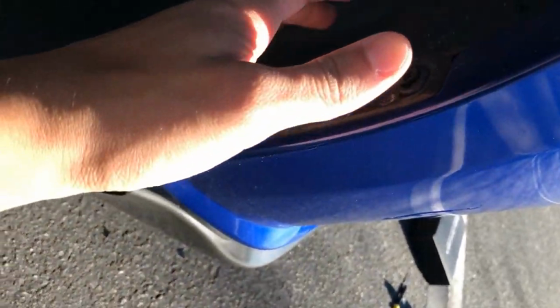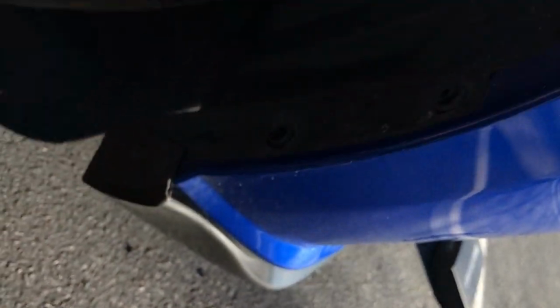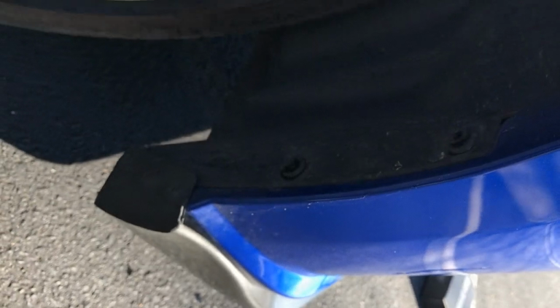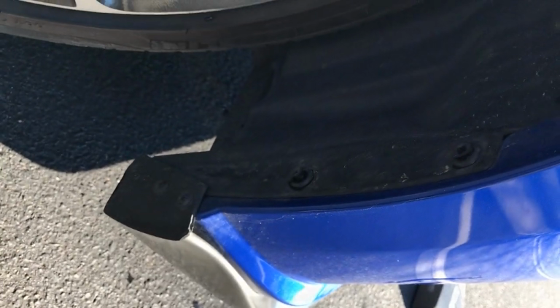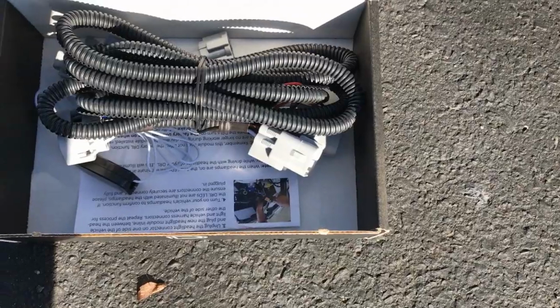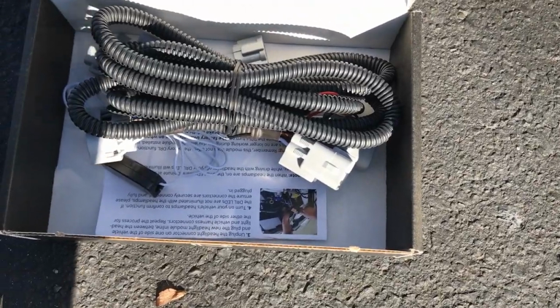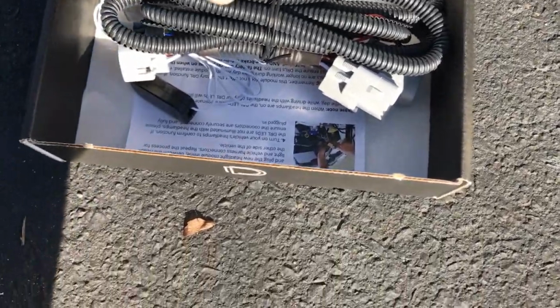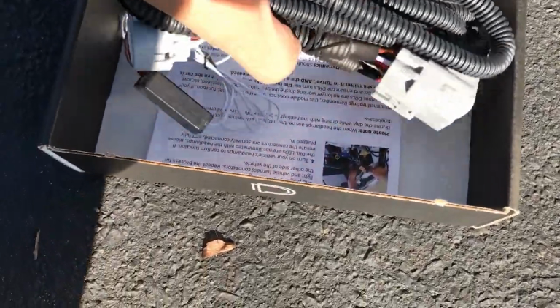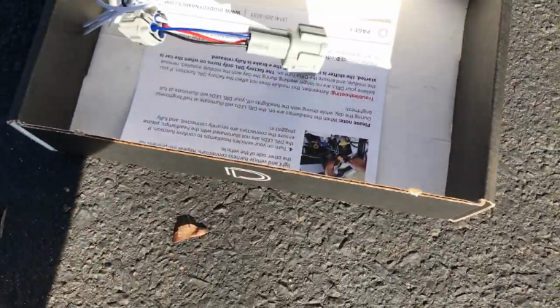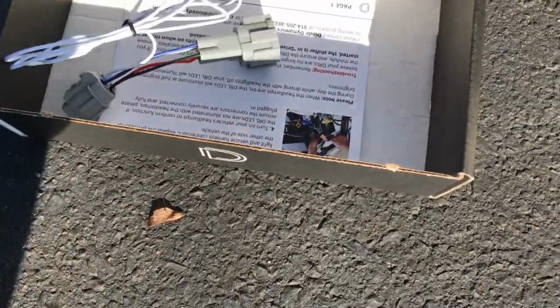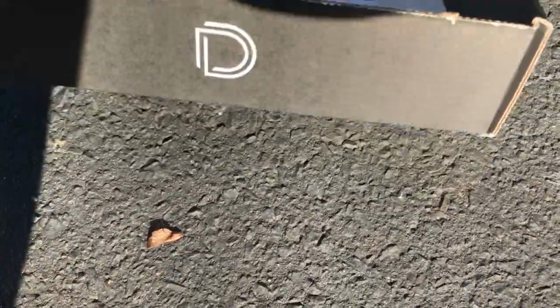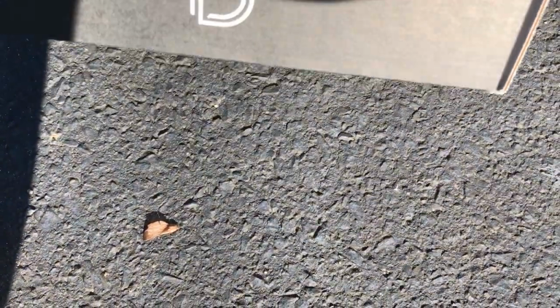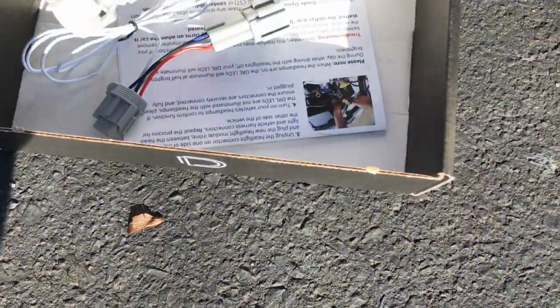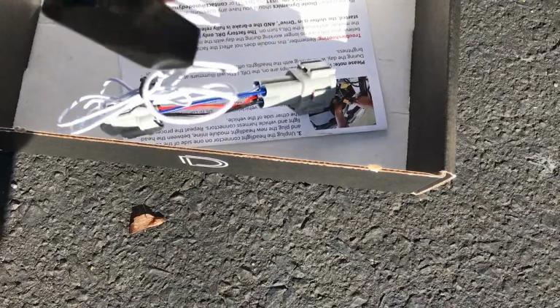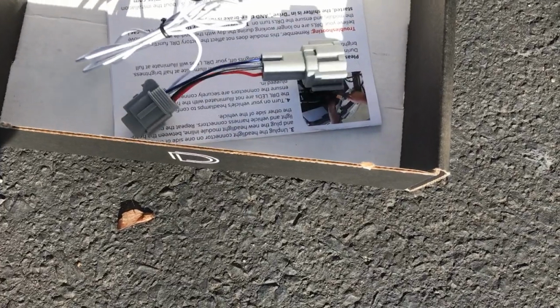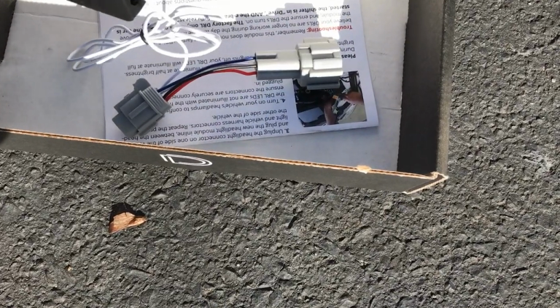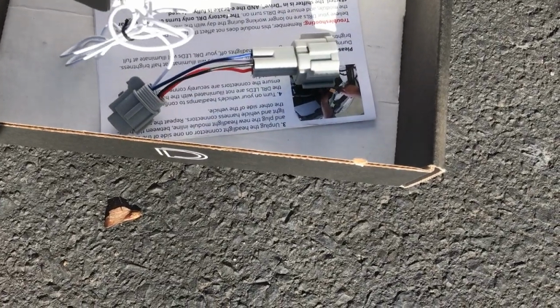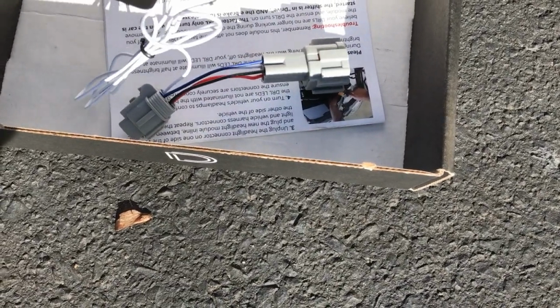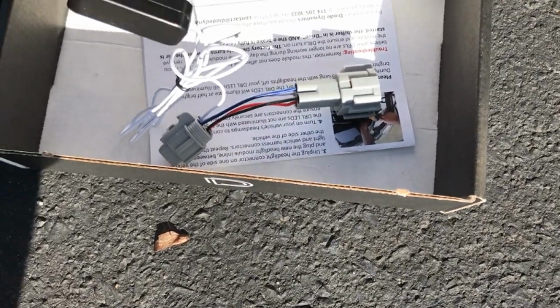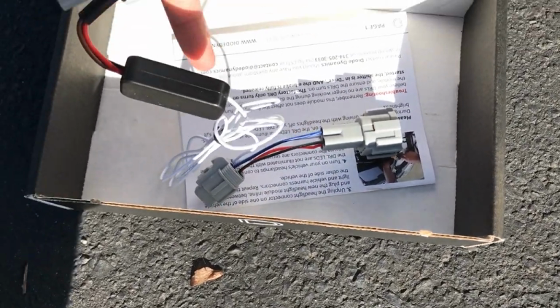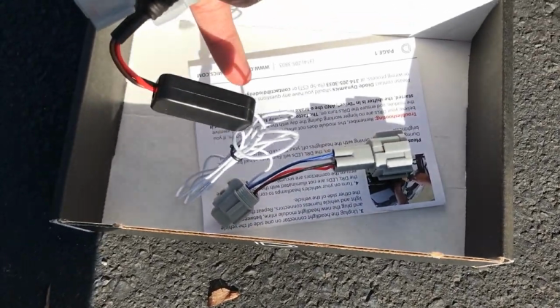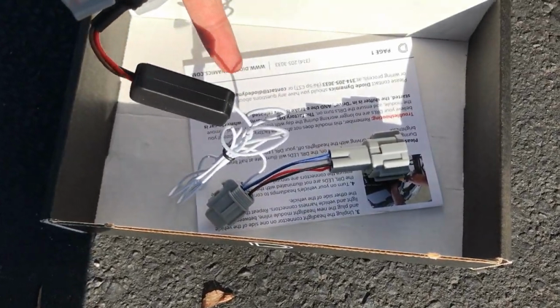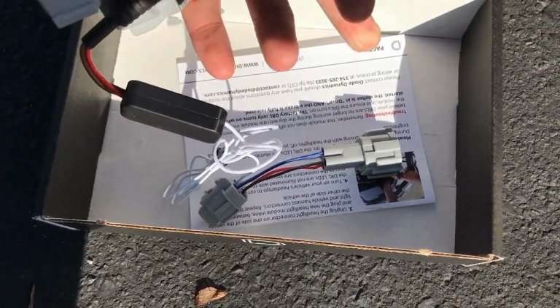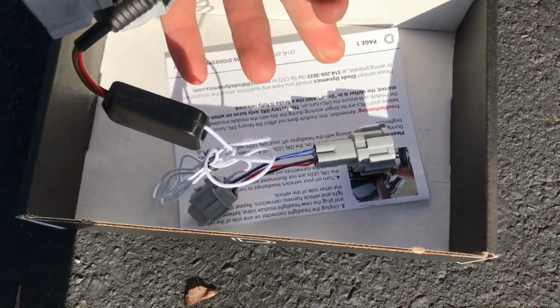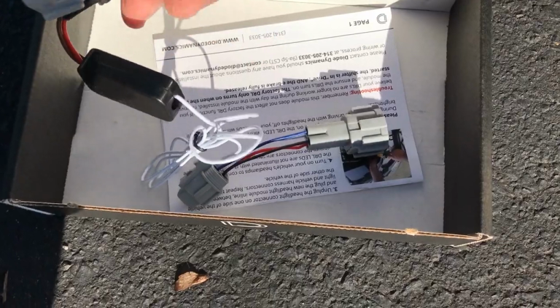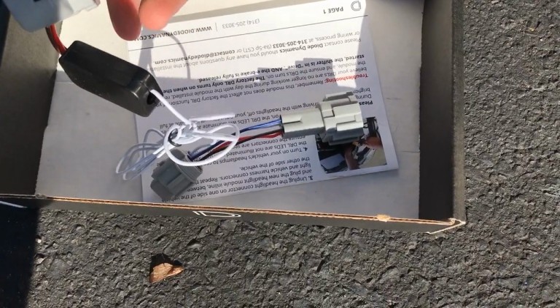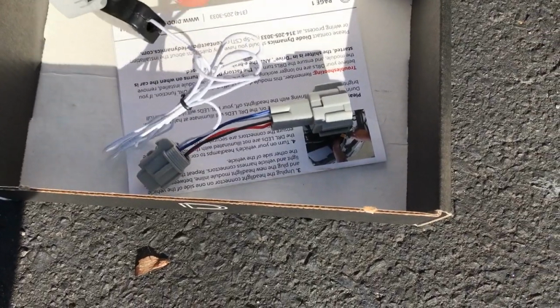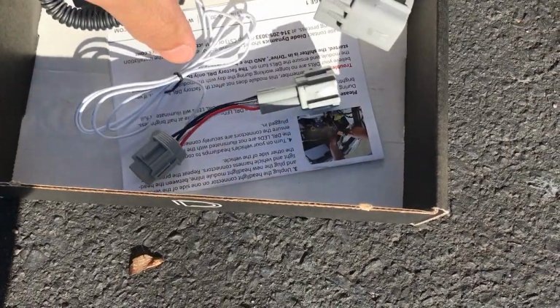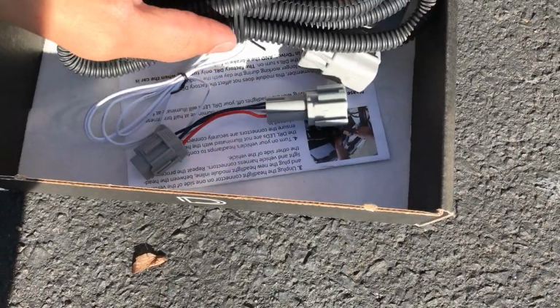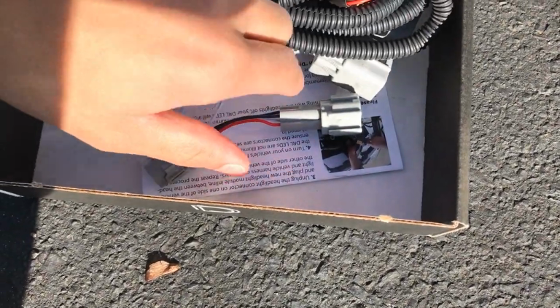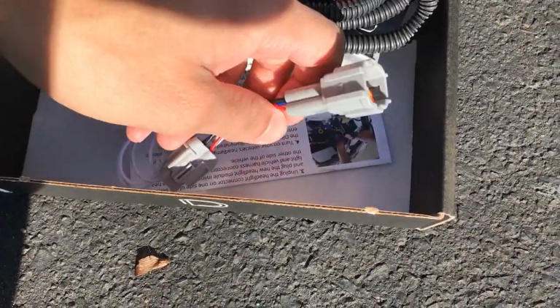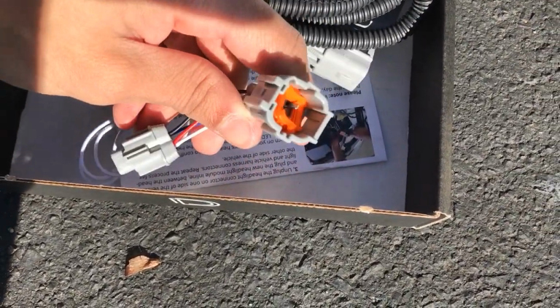This is what comes in the packaging — this white wire and plug that goes to the DRL's factory harness.